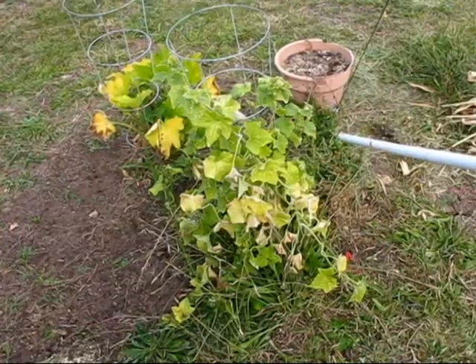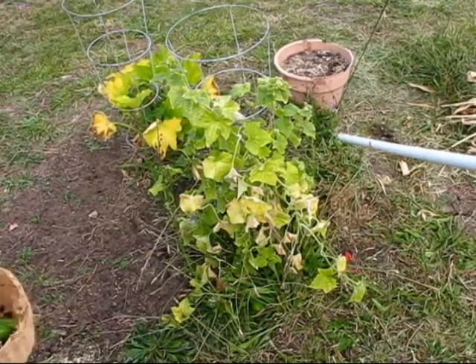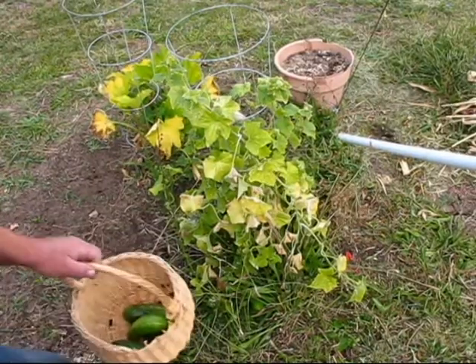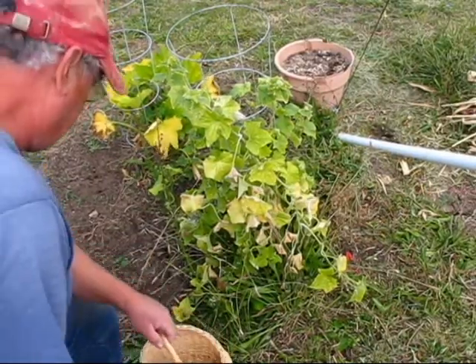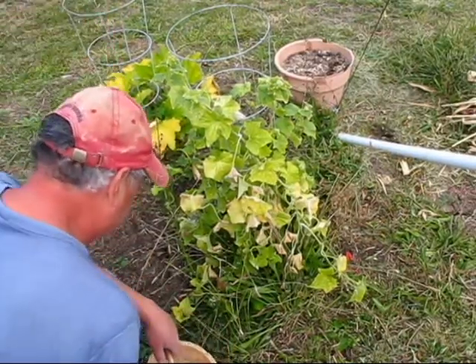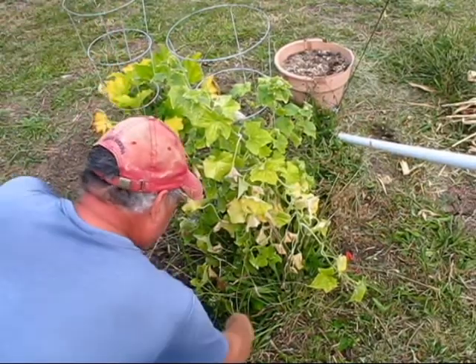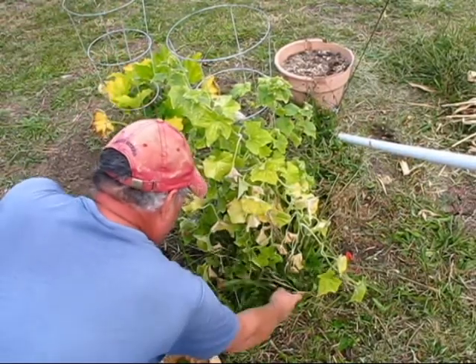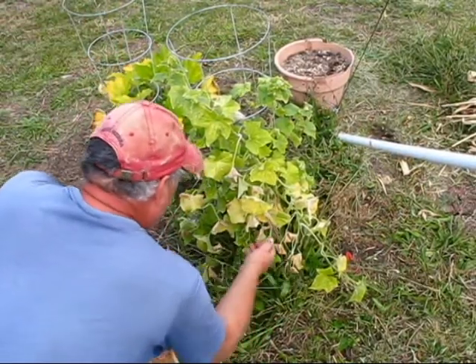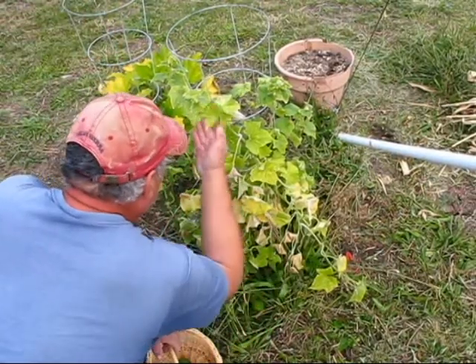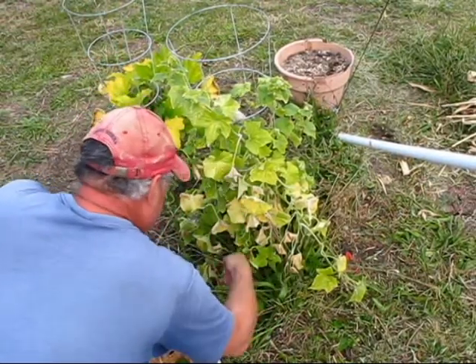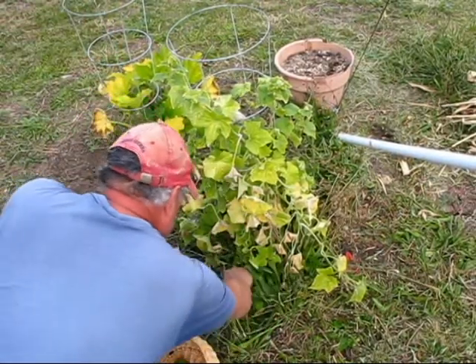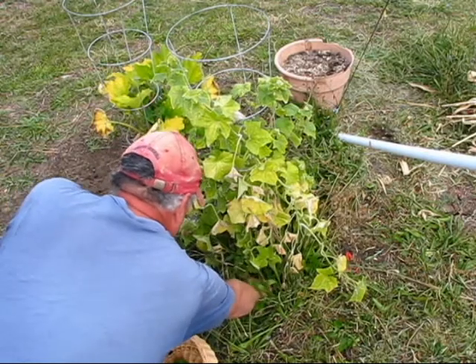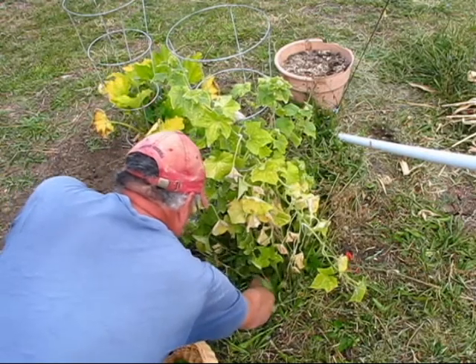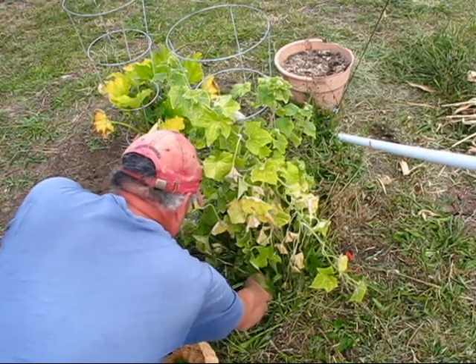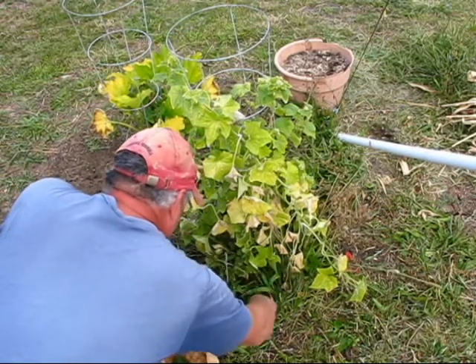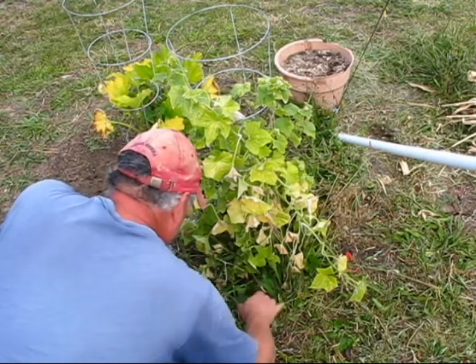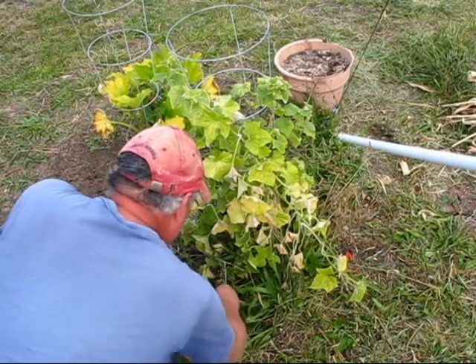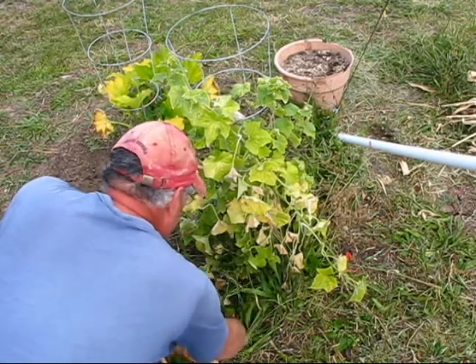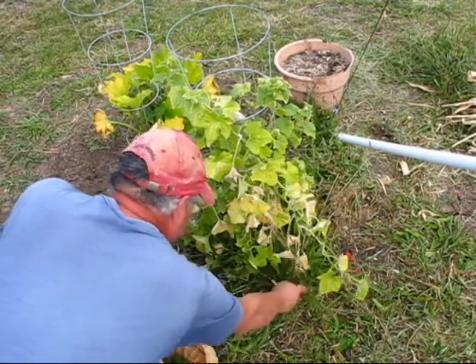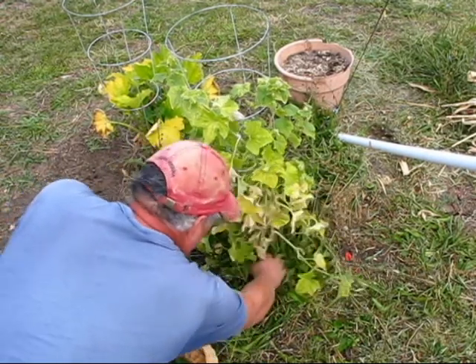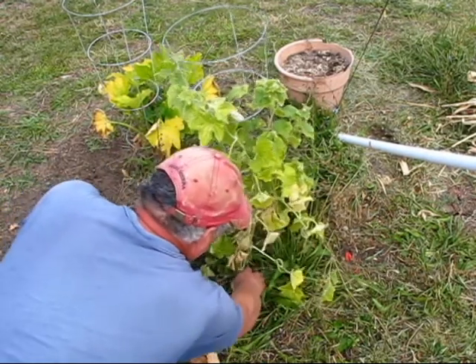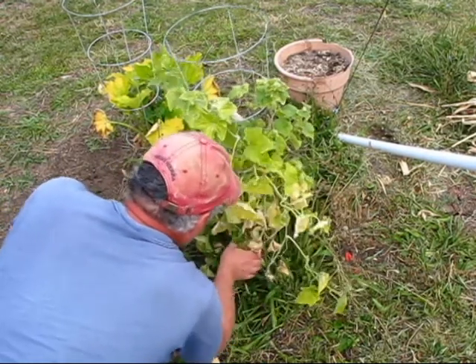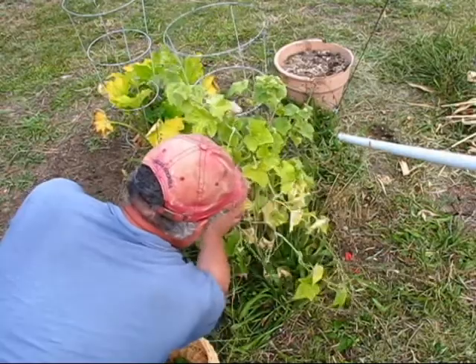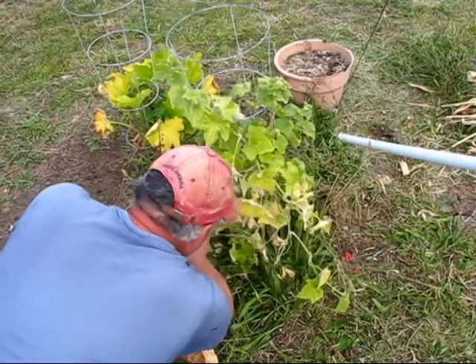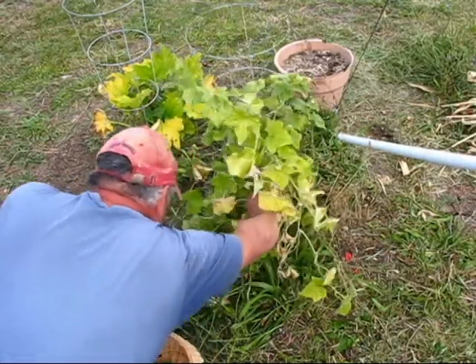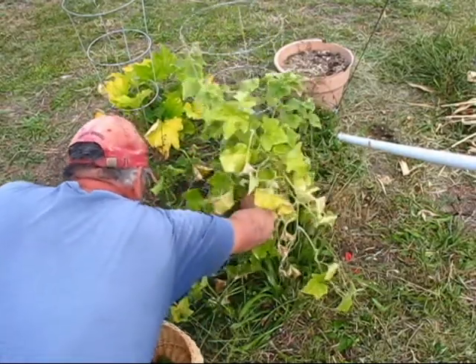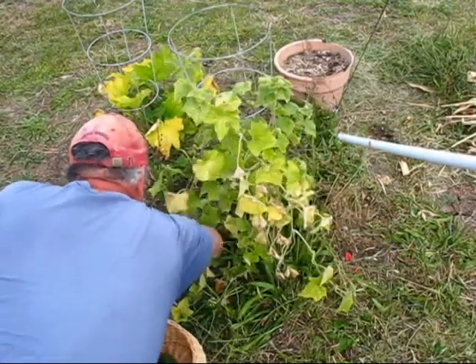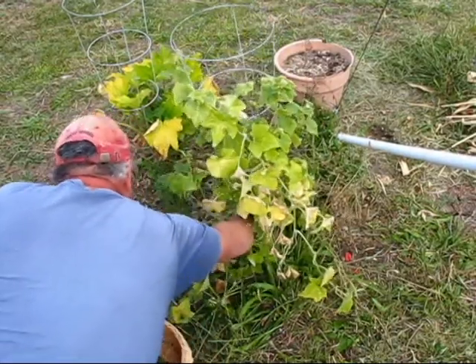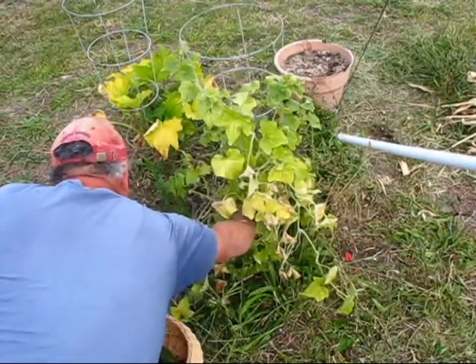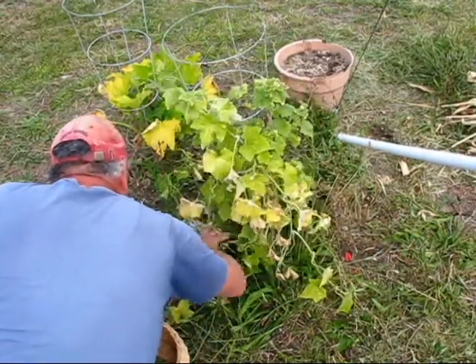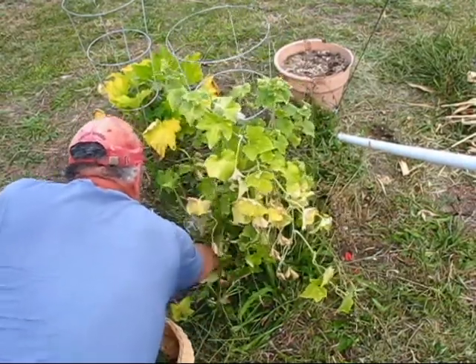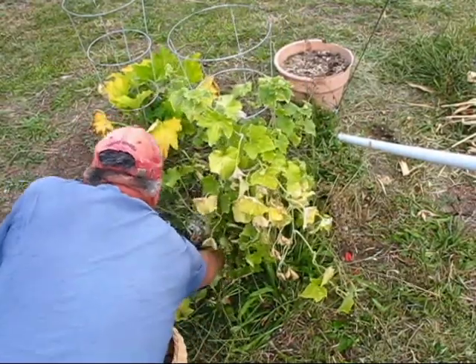I was experimenting a little differently here by trellising these. I've got a pickle there. That one's too small. There's another one.